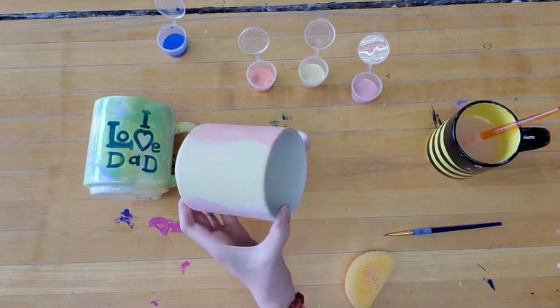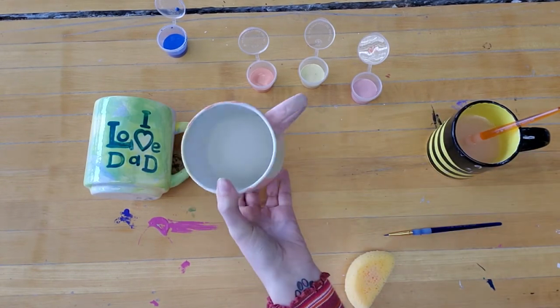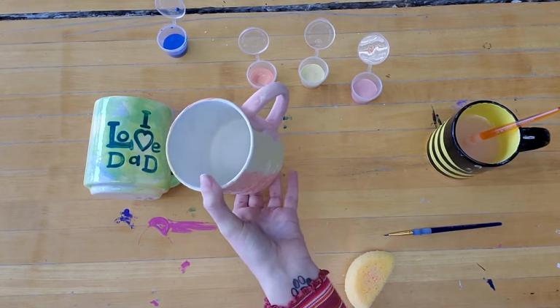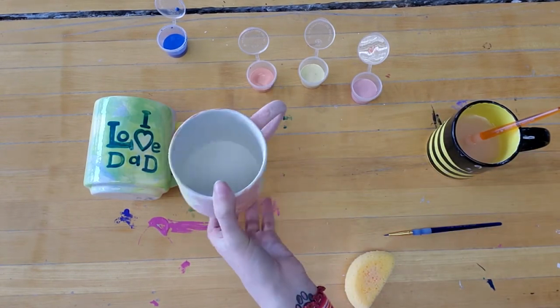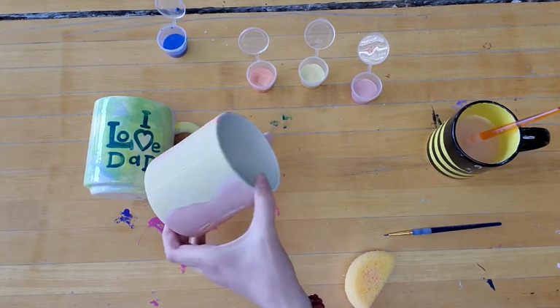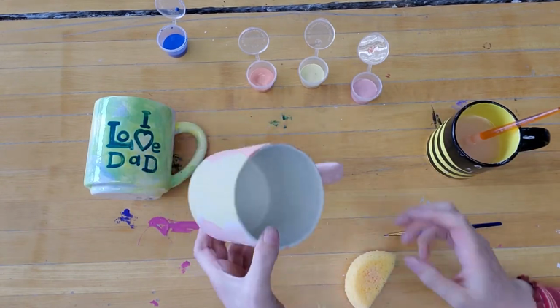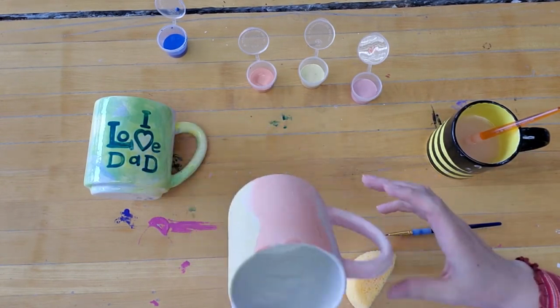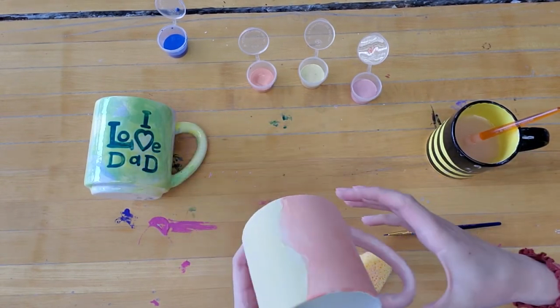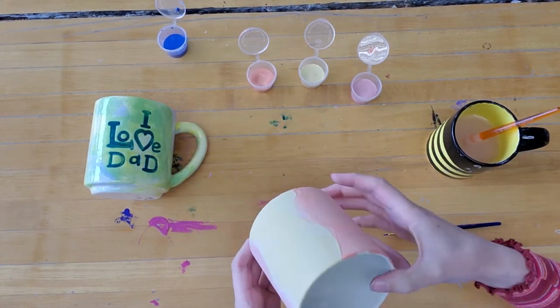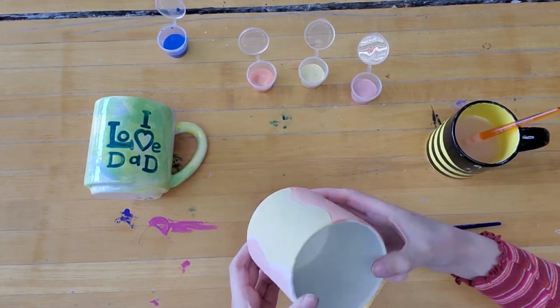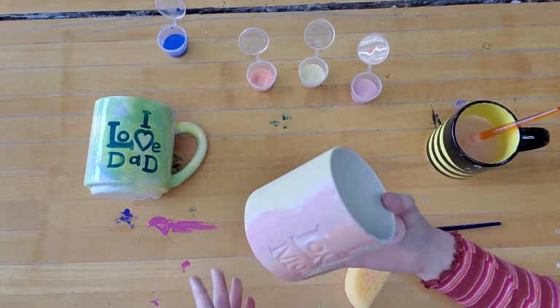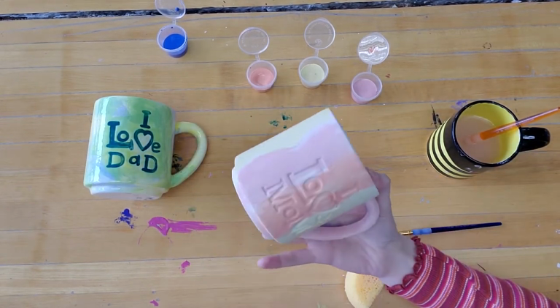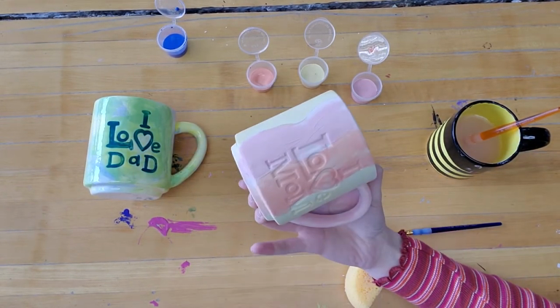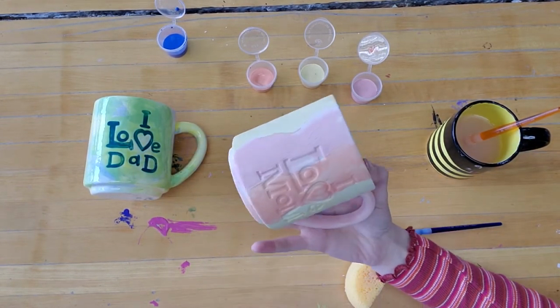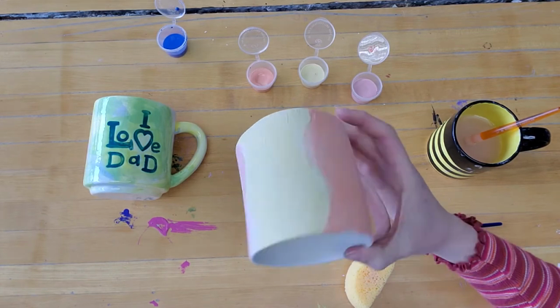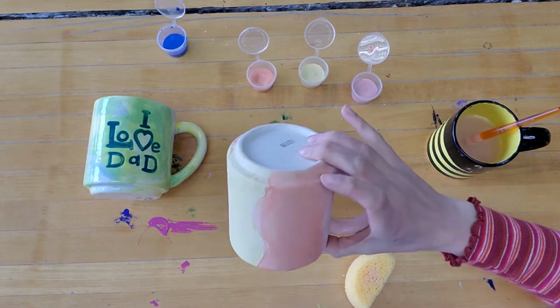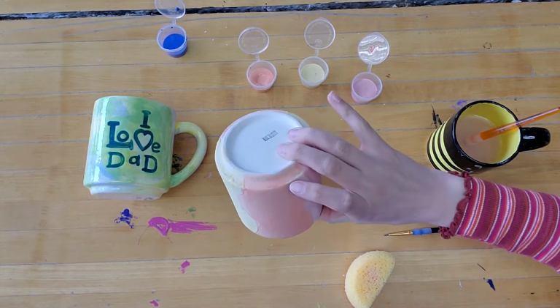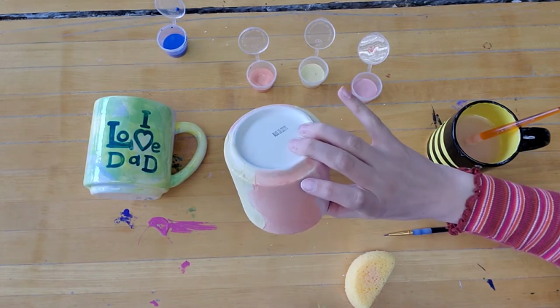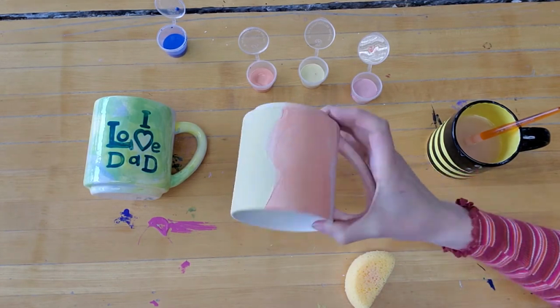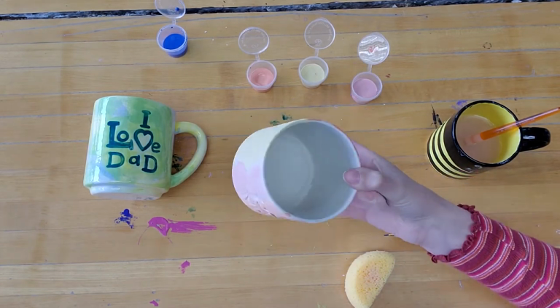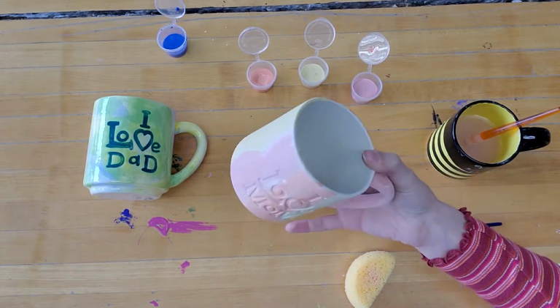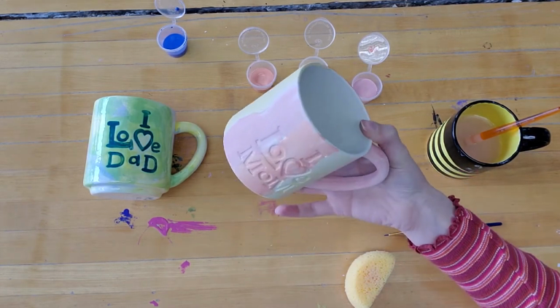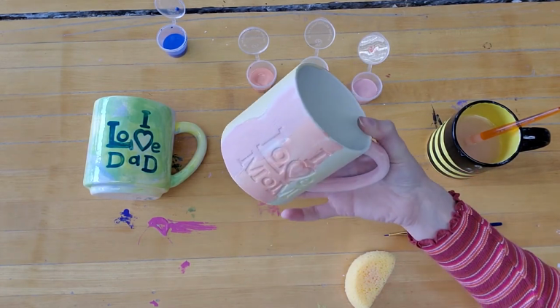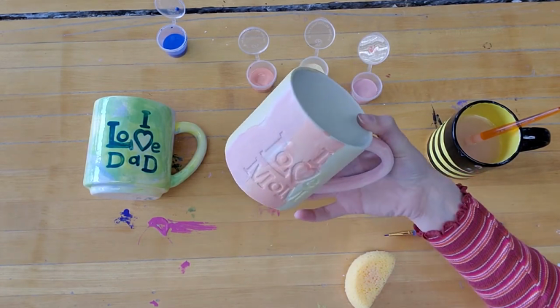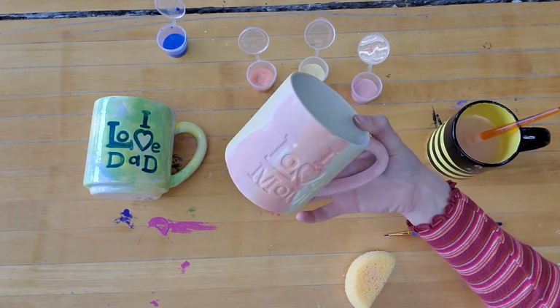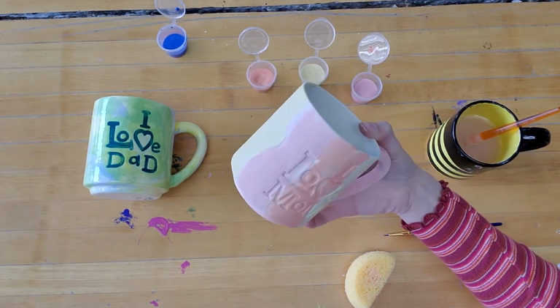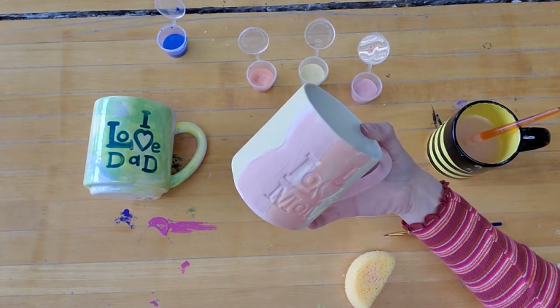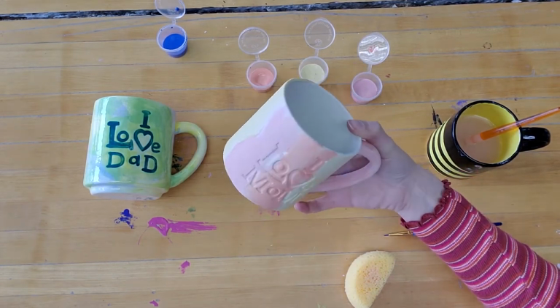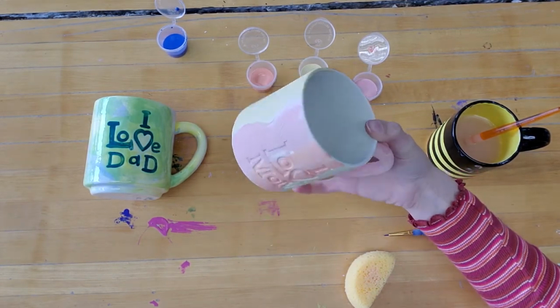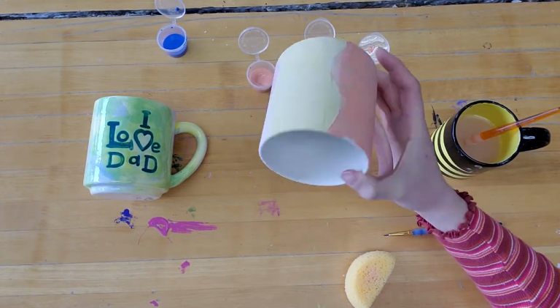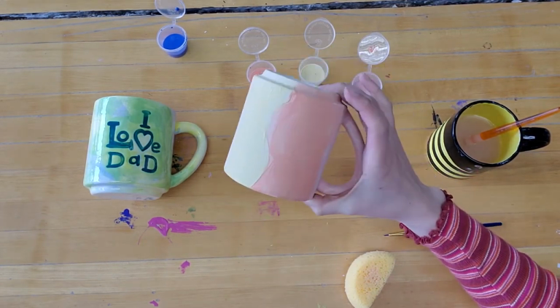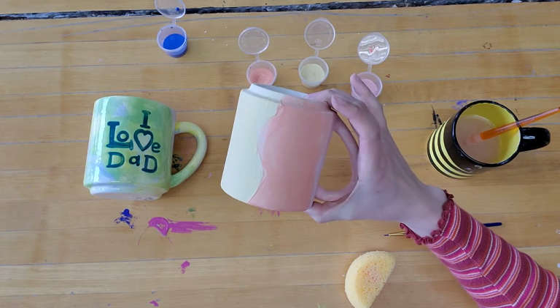Alright, I've finished painting all of my stripes all over. Now I'm going to use a hairdryer to dry the mug before I do the next step.